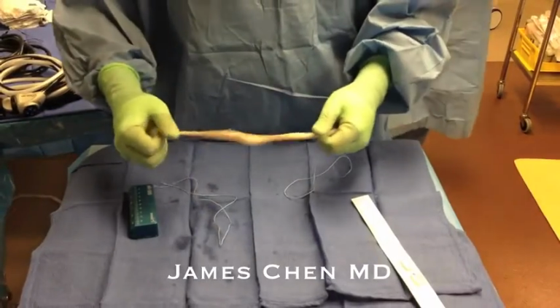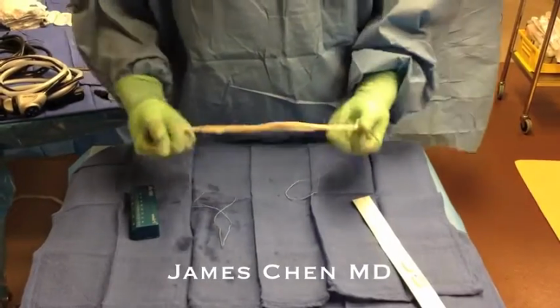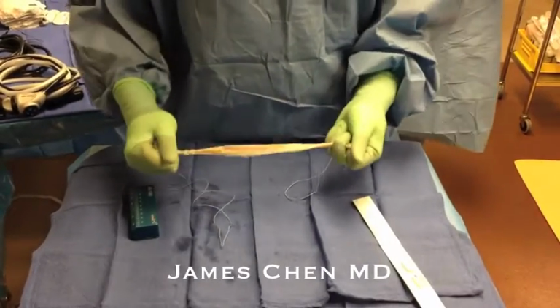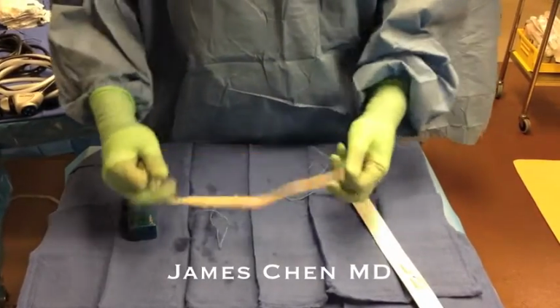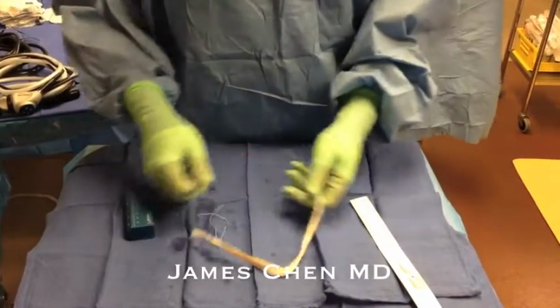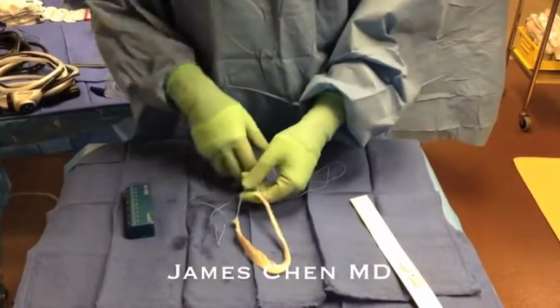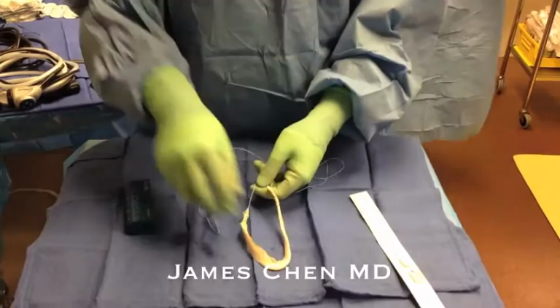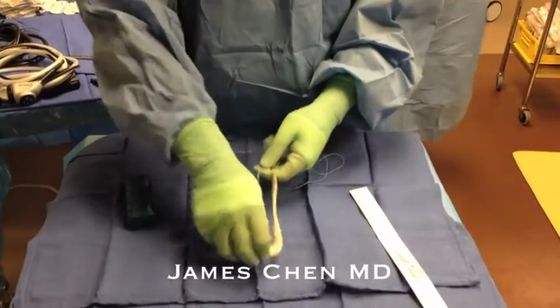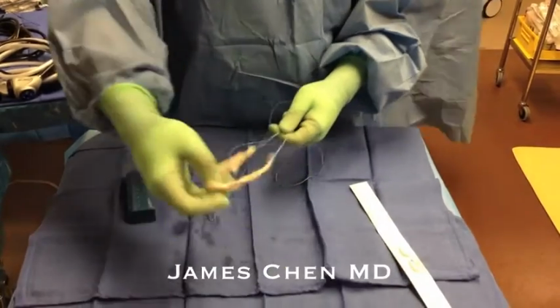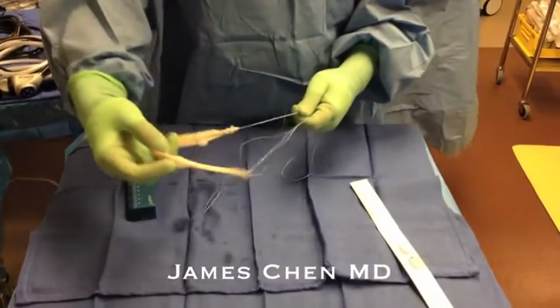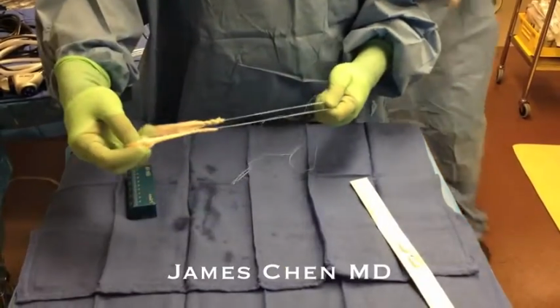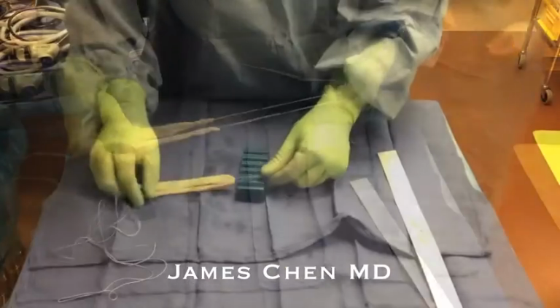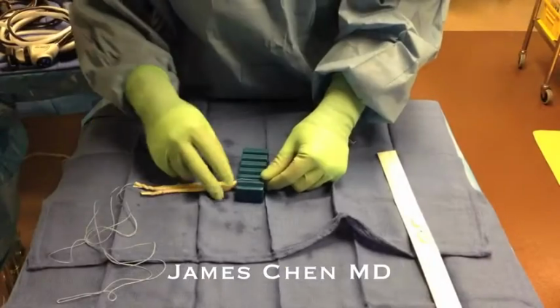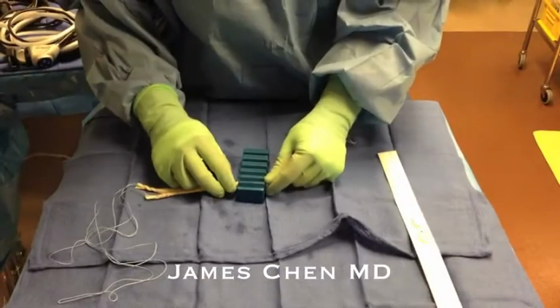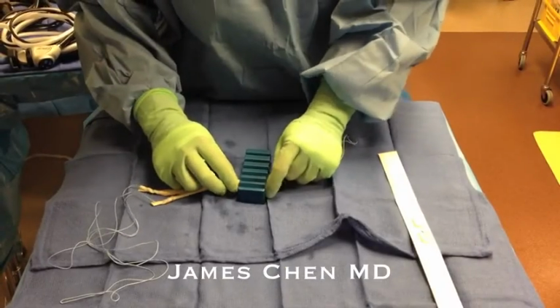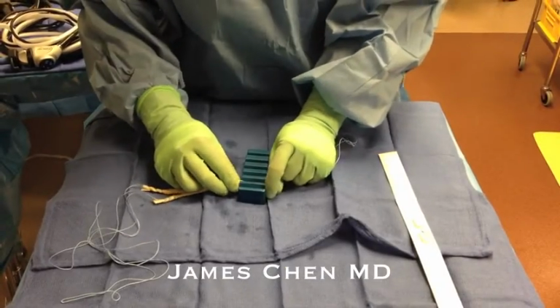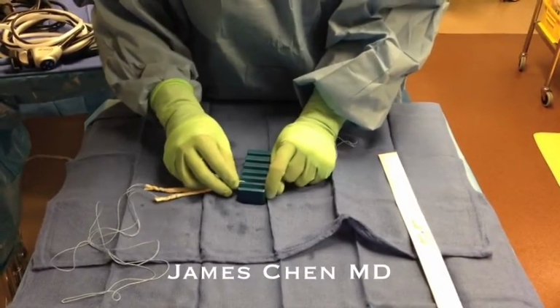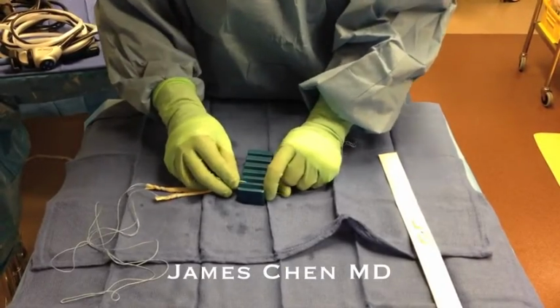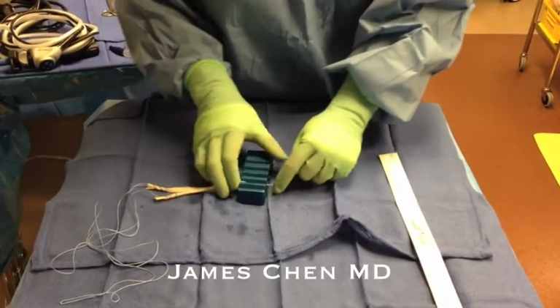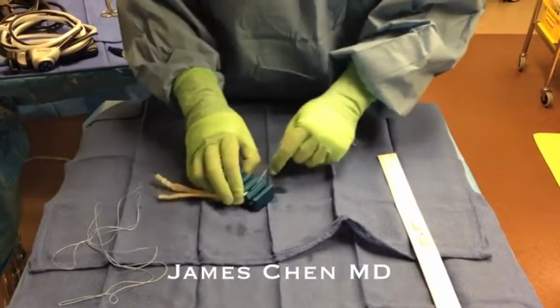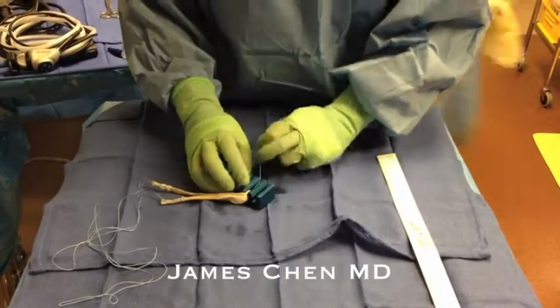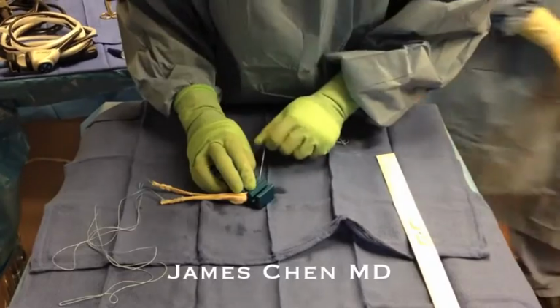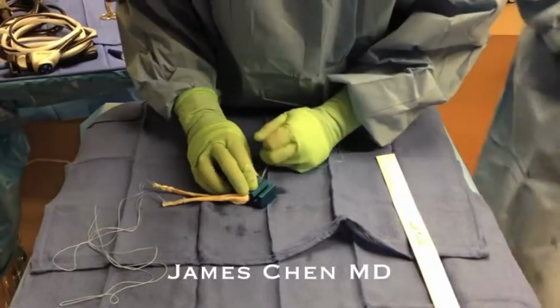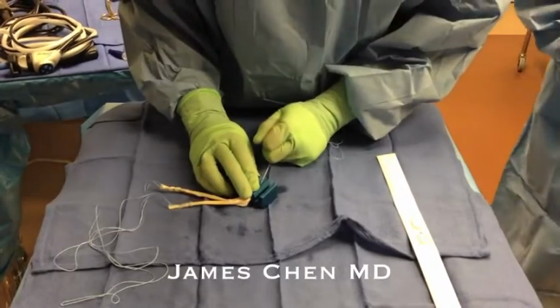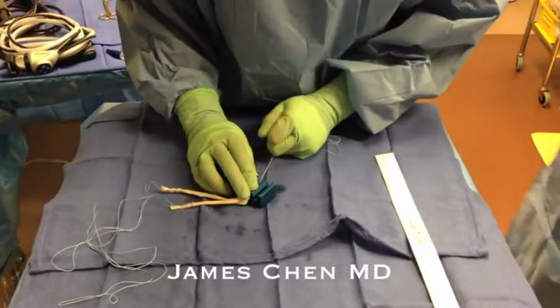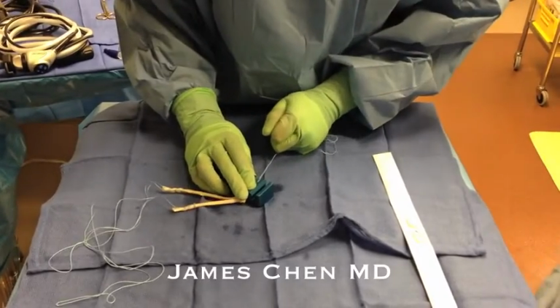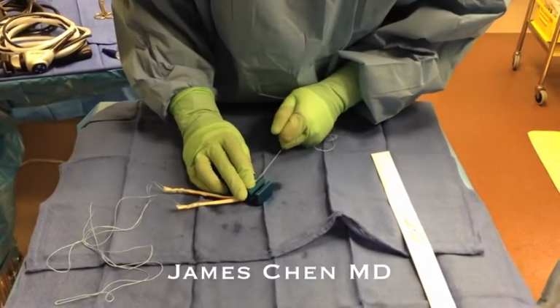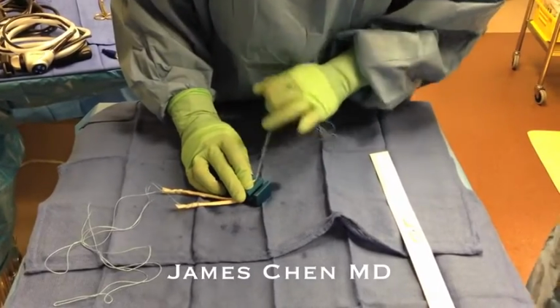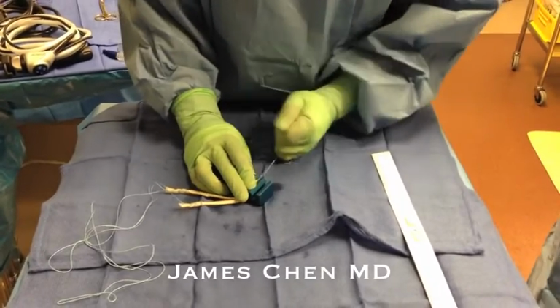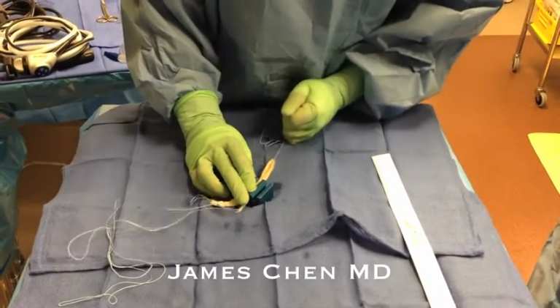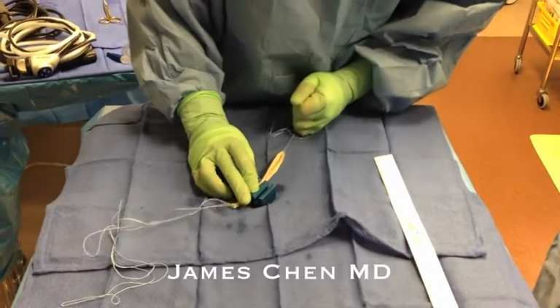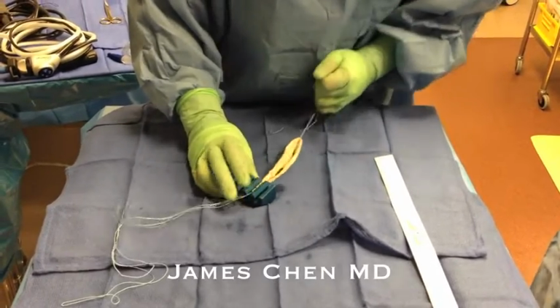Here I am pulling full tension. I am now going to run it through a sizer to get the diameter of the graft, so I know what diameter tunnel to drill.